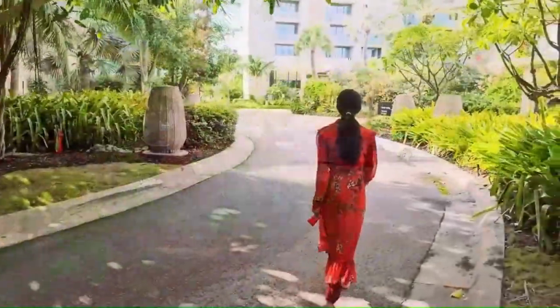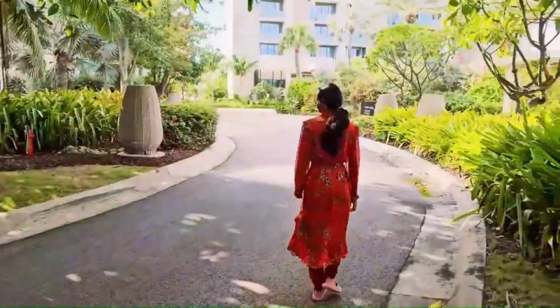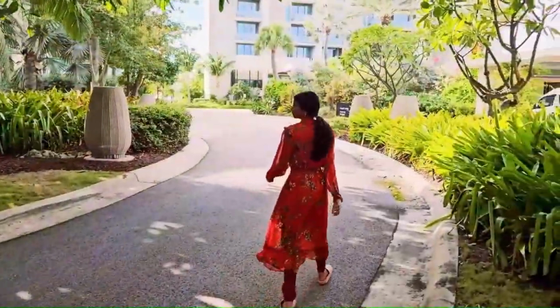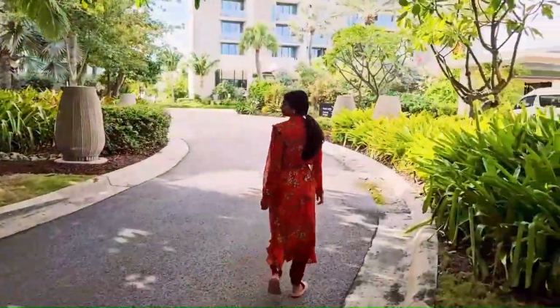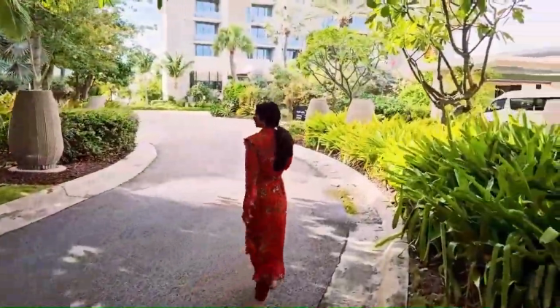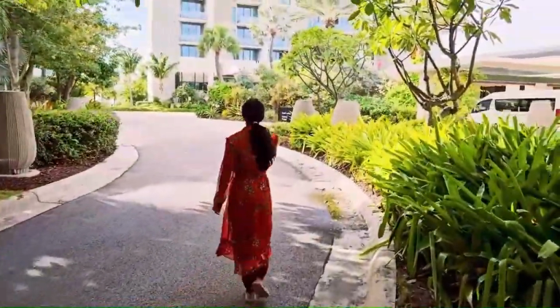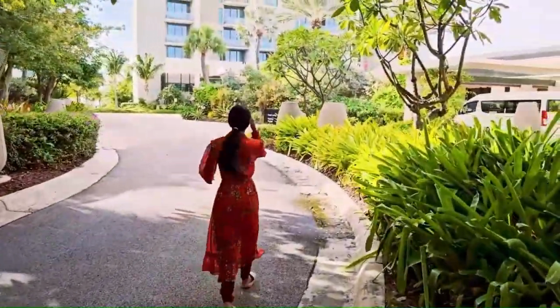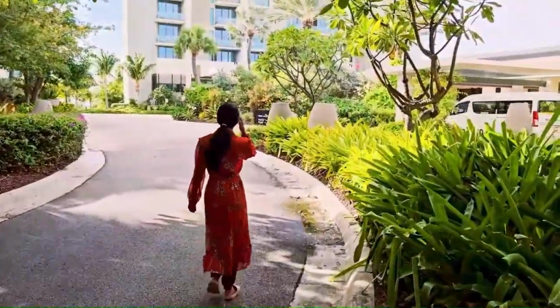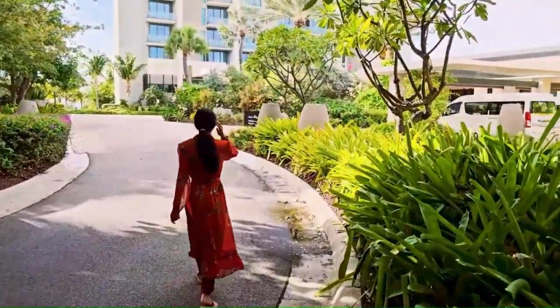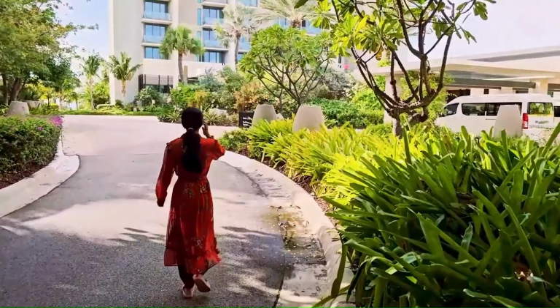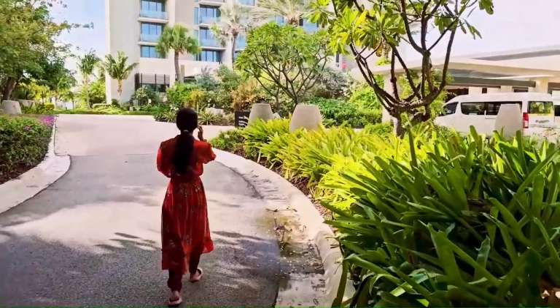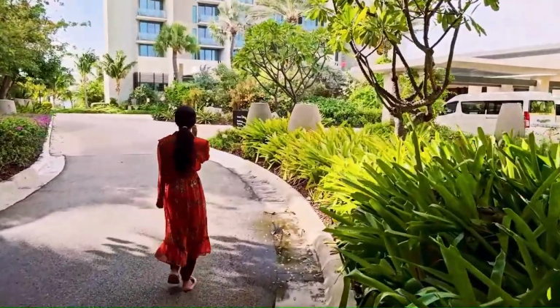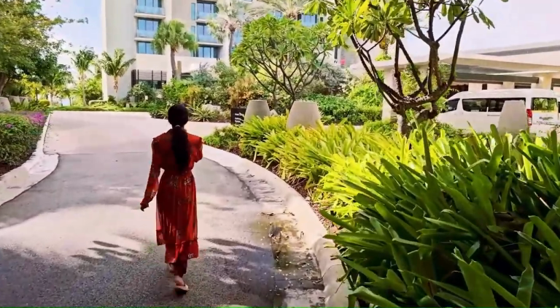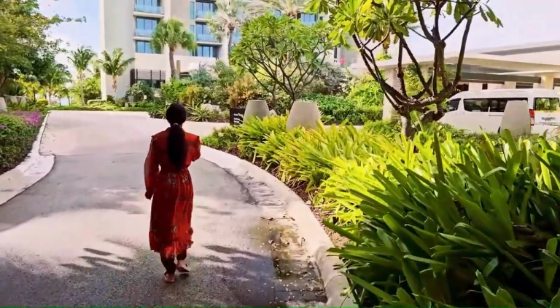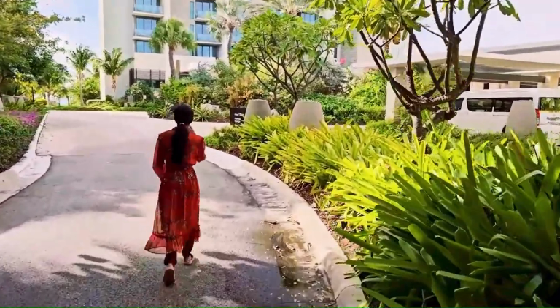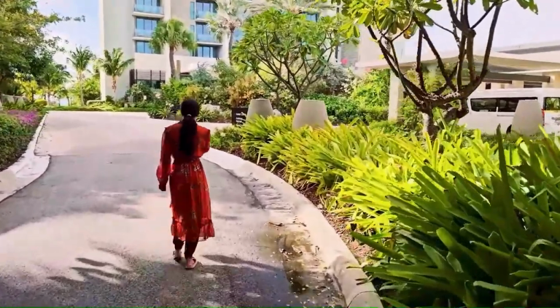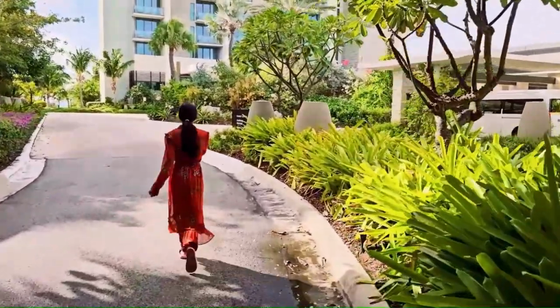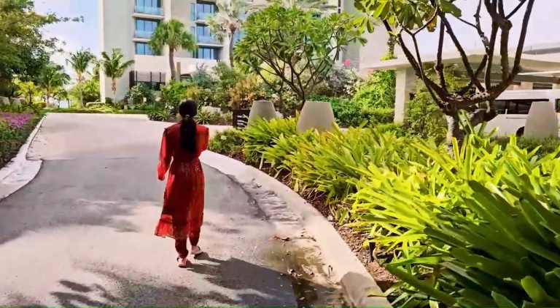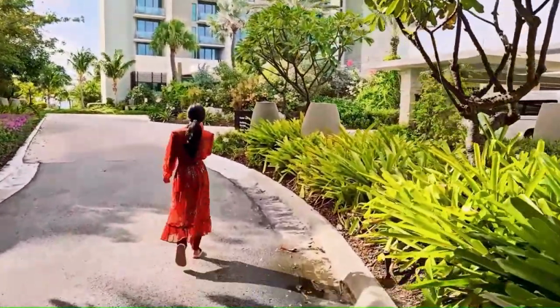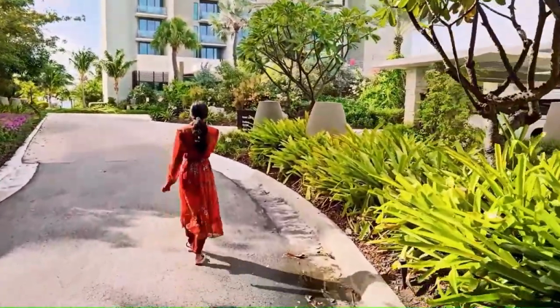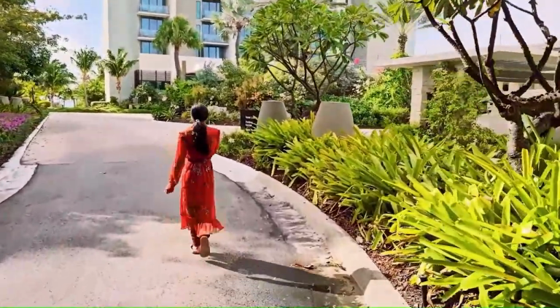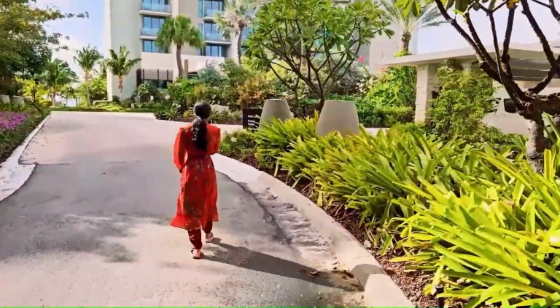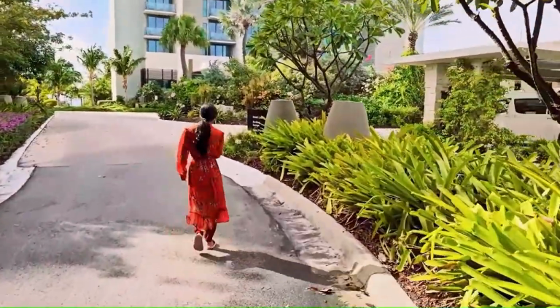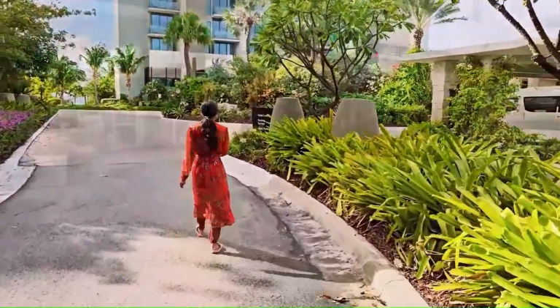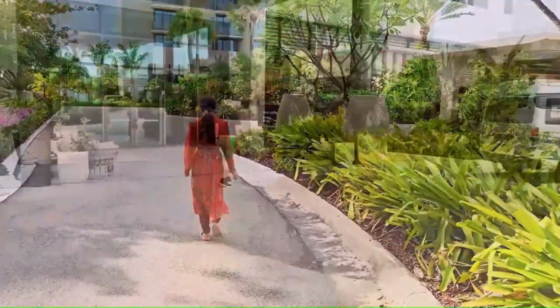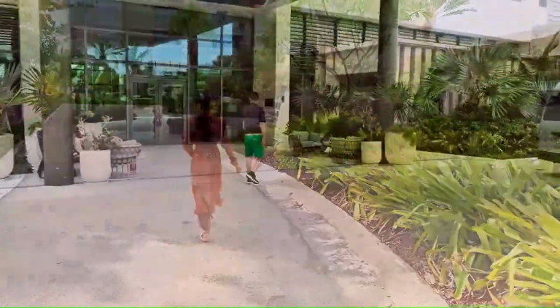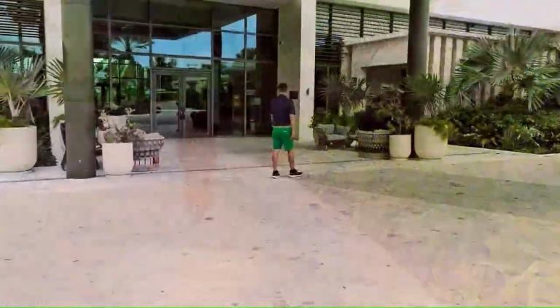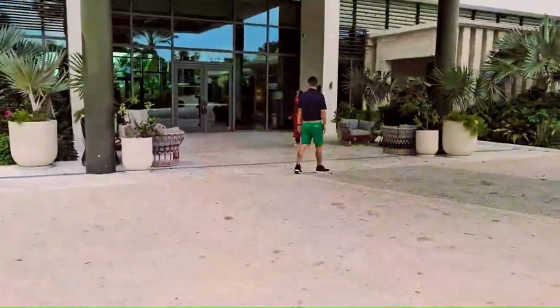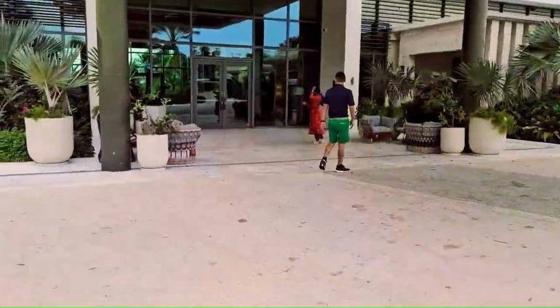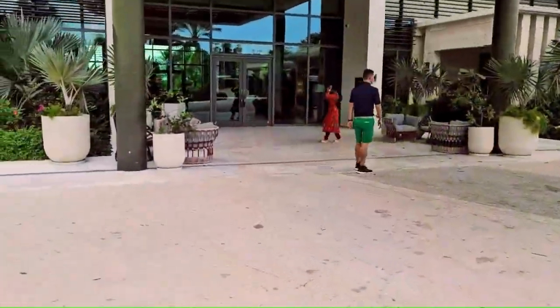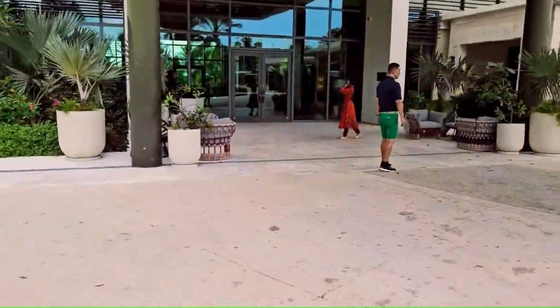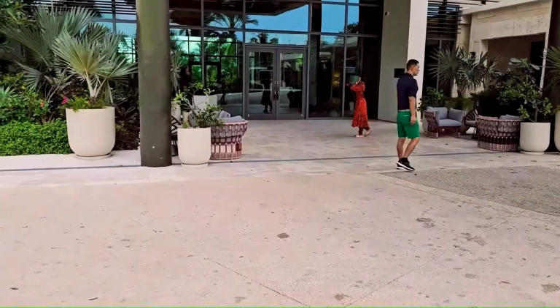Over here they always have a taxi ready — pretty much every time you need to go somewhere you can find a taxi at the front entrance.